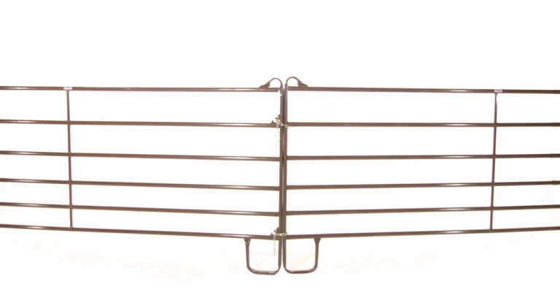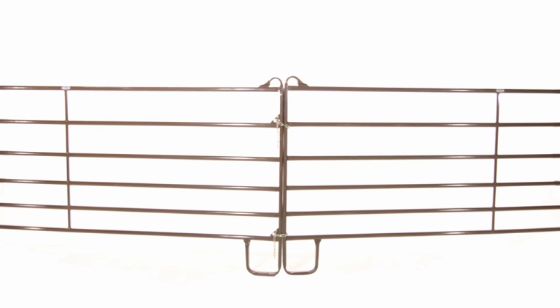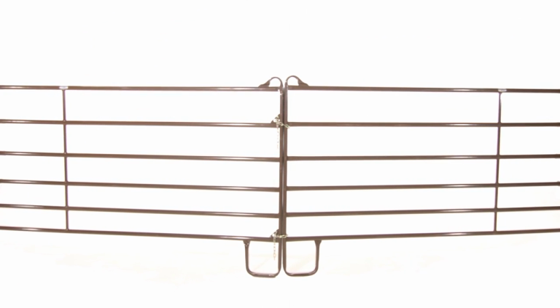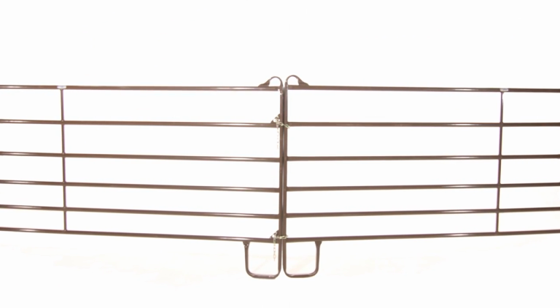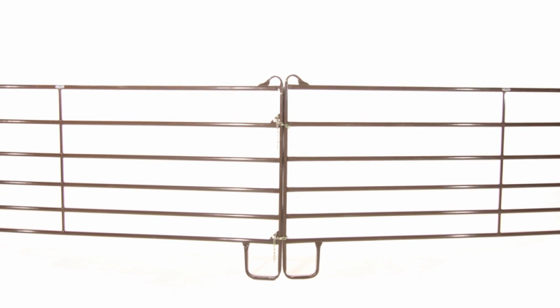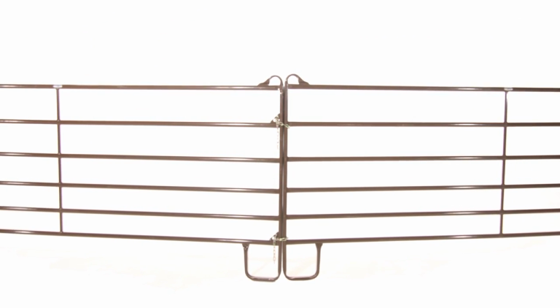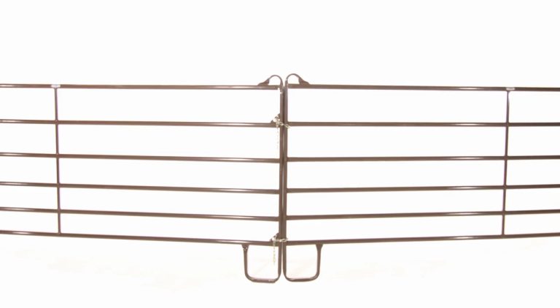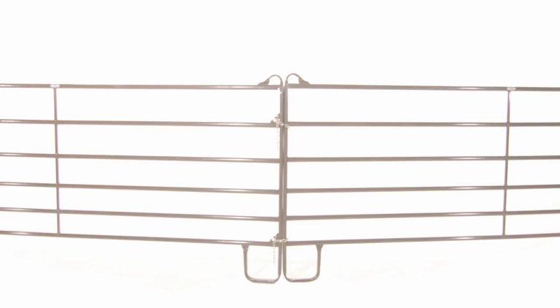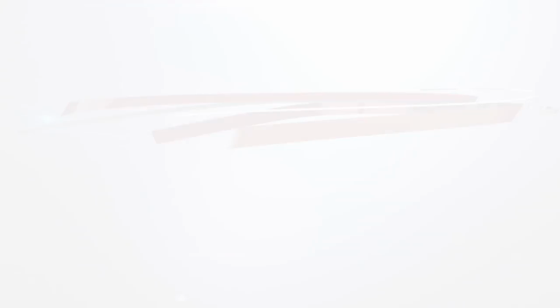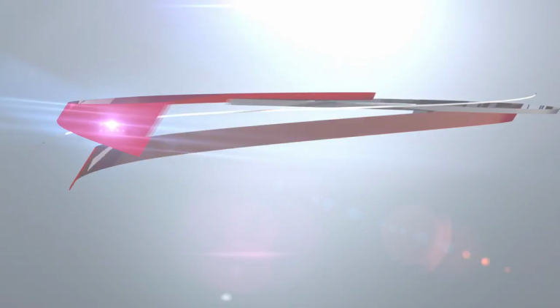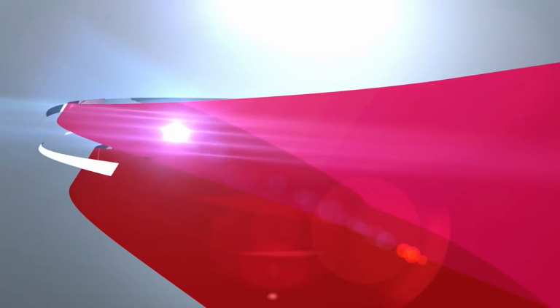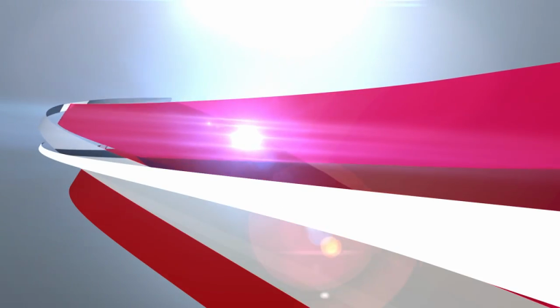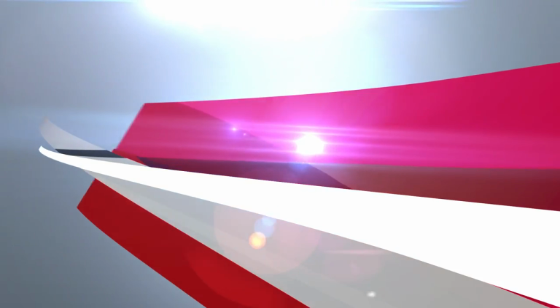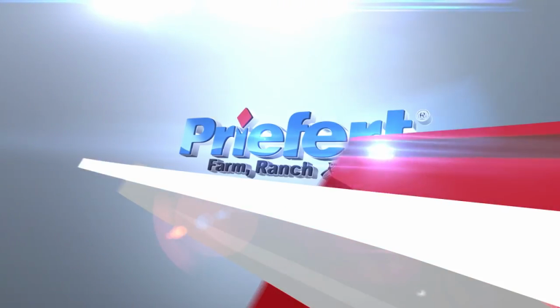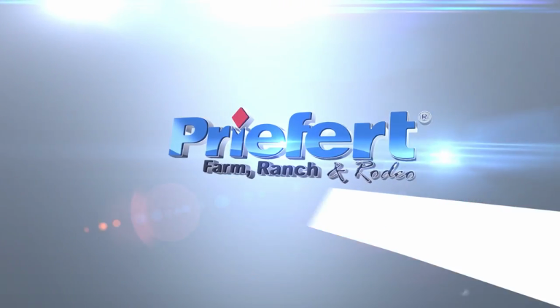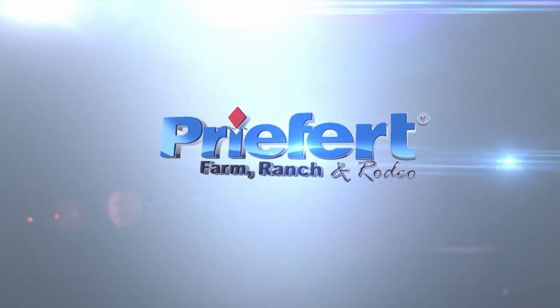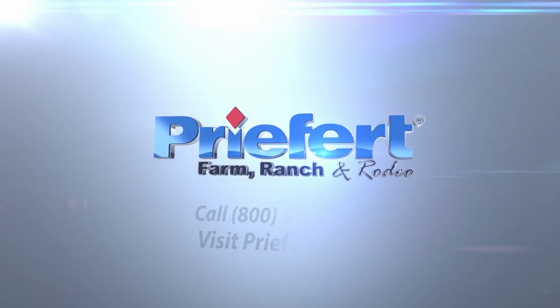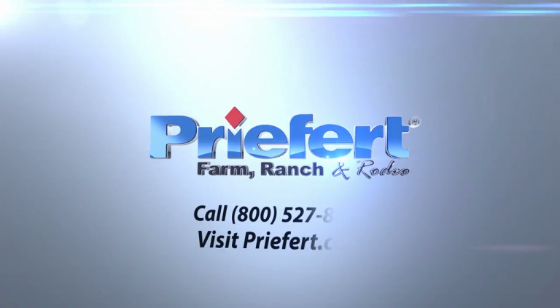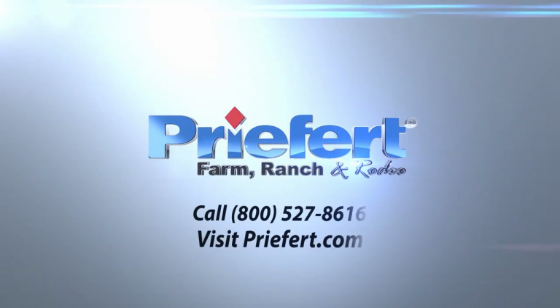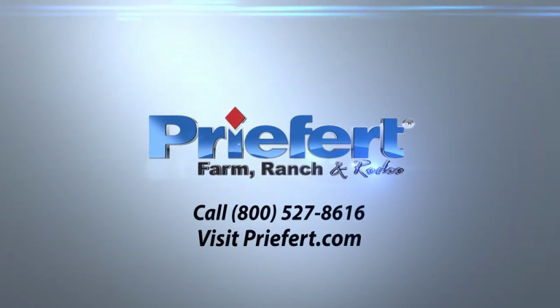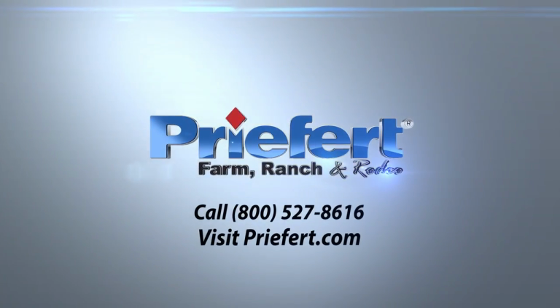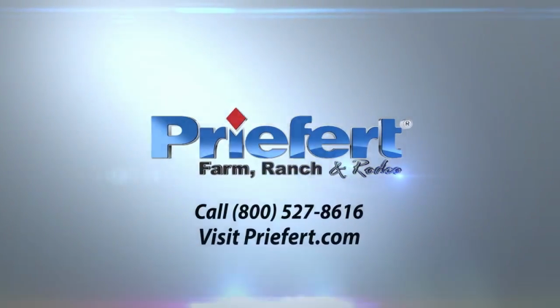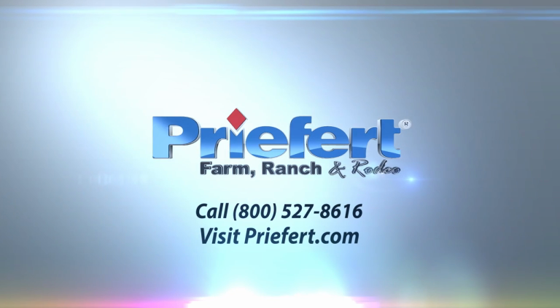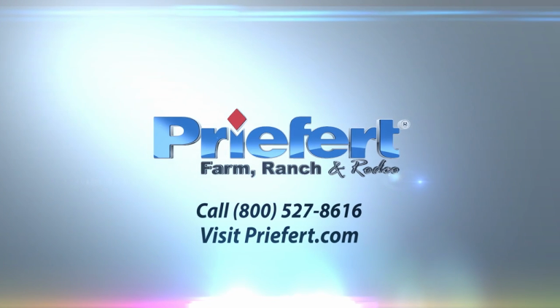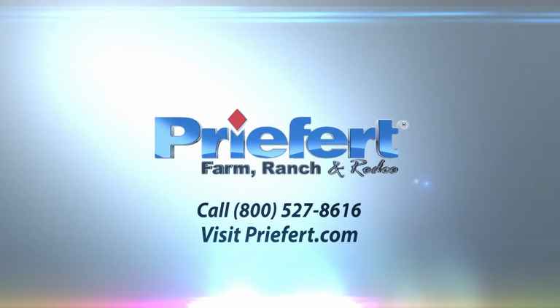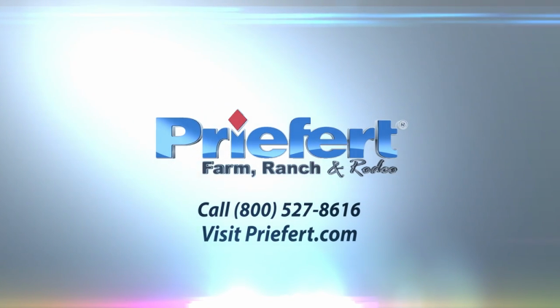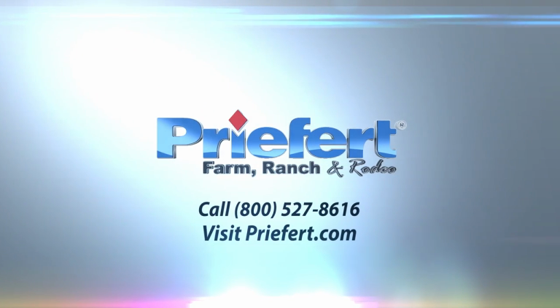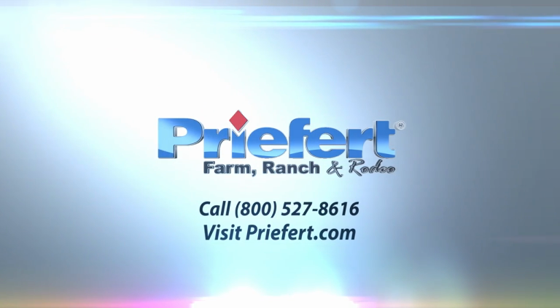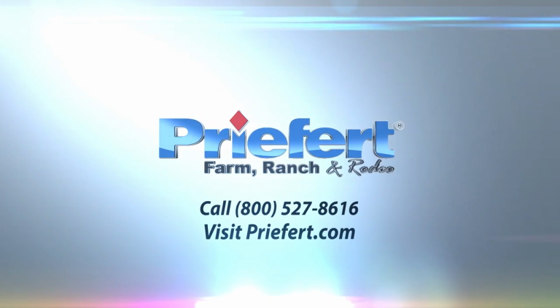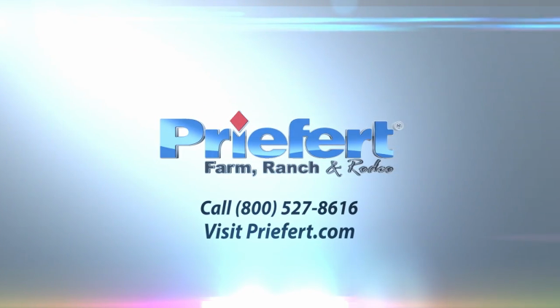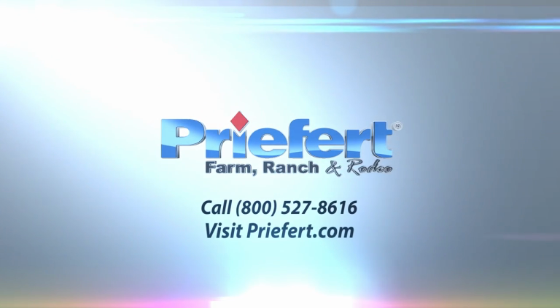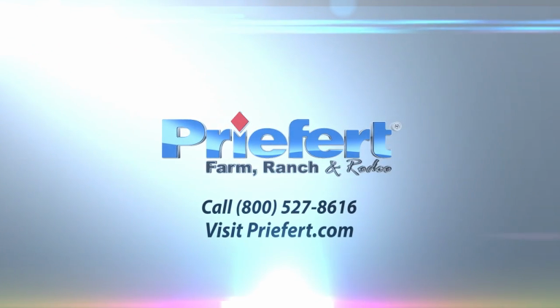If you have any questions about your product, please give us a call at 1-800-527-8616 or visit us on the web at Prefert.com.